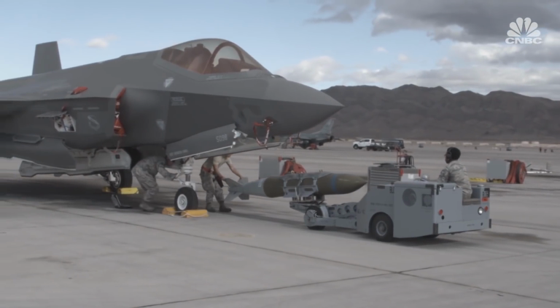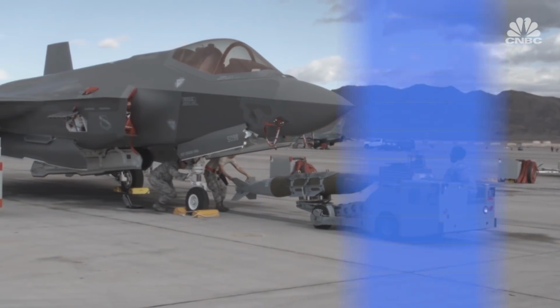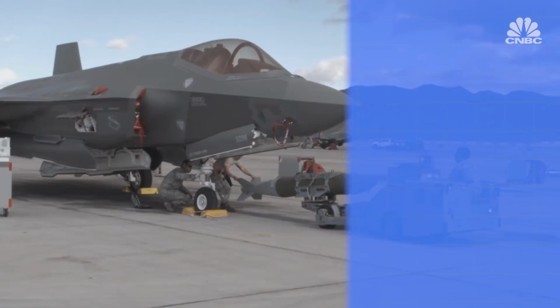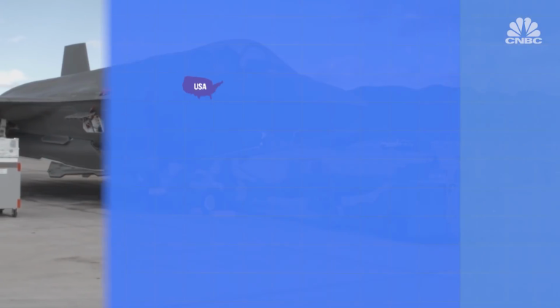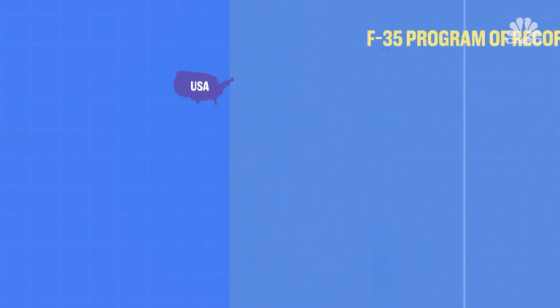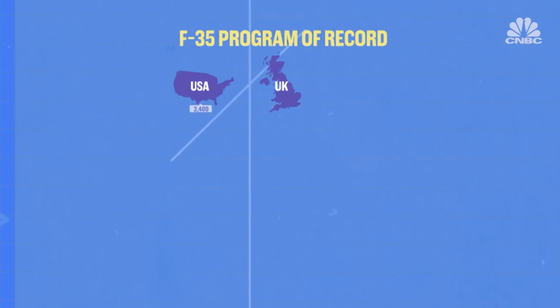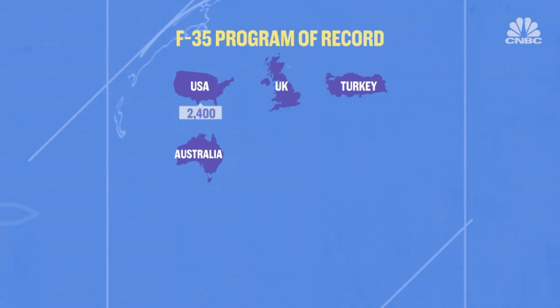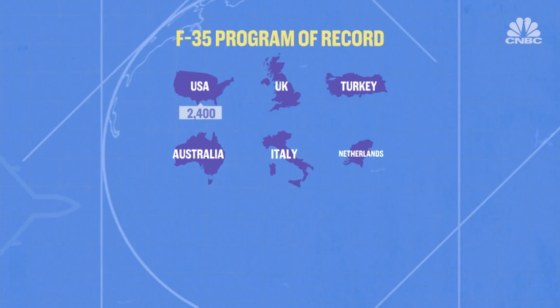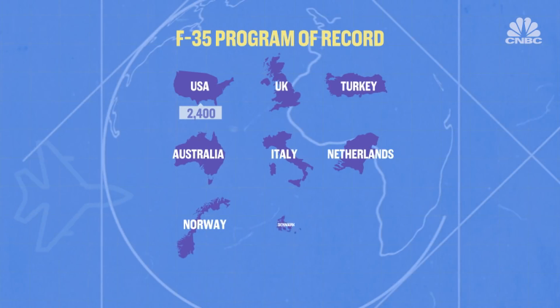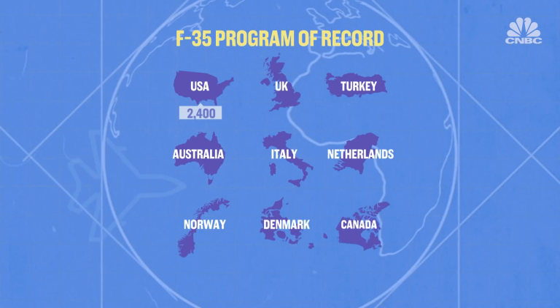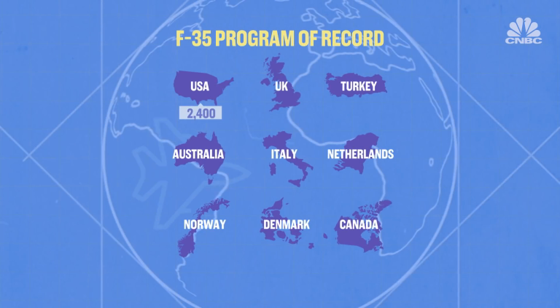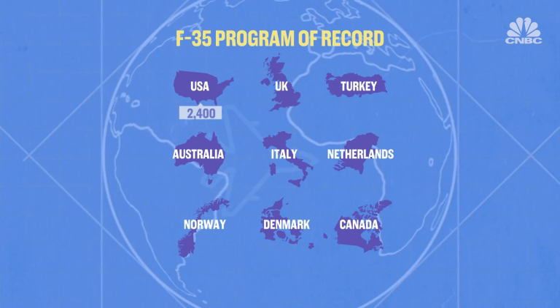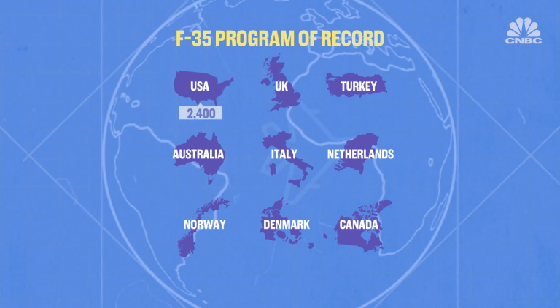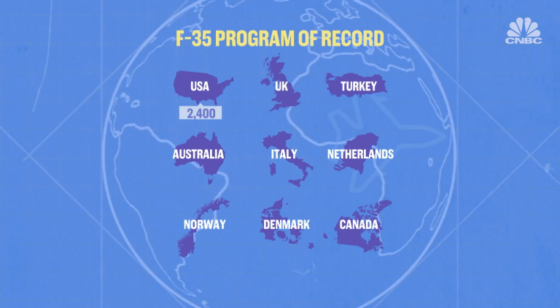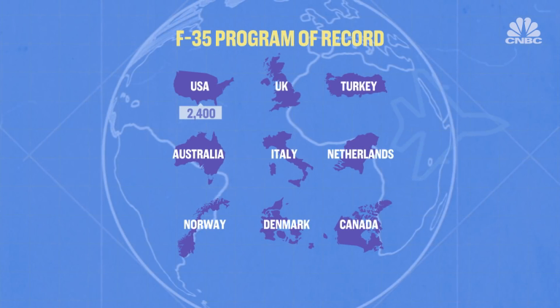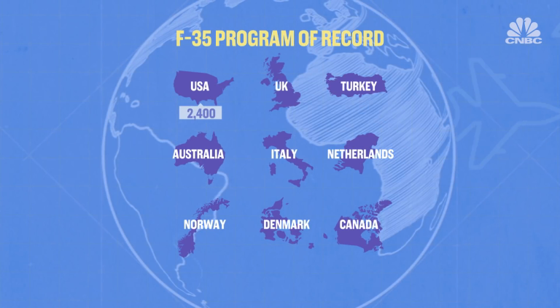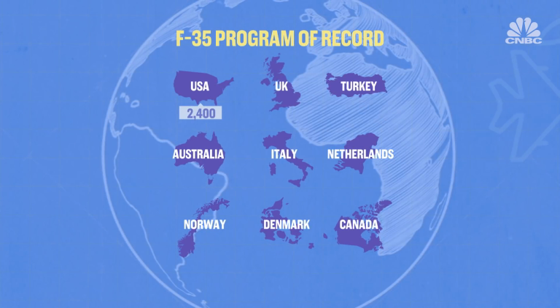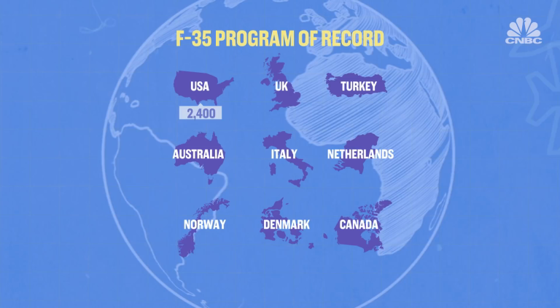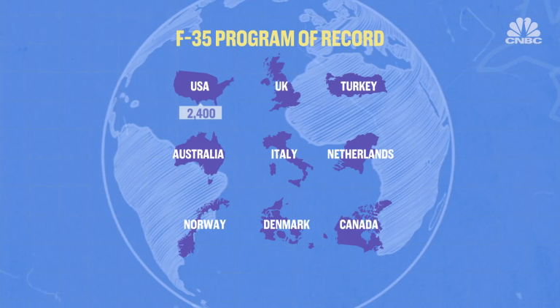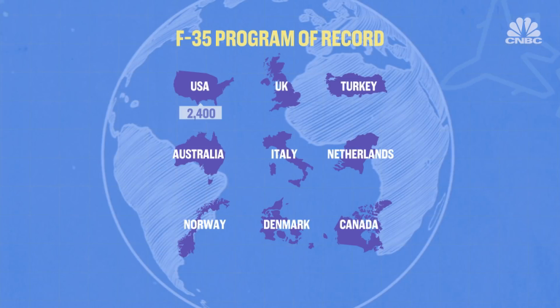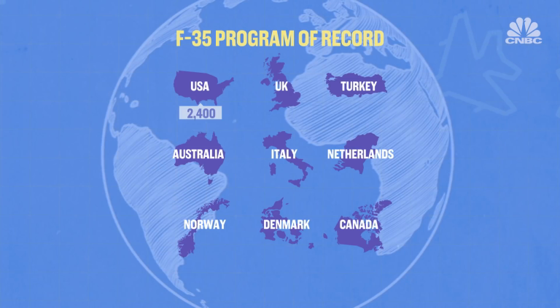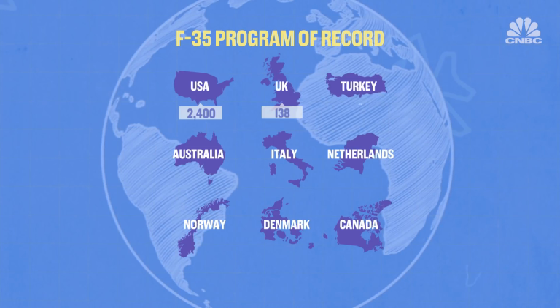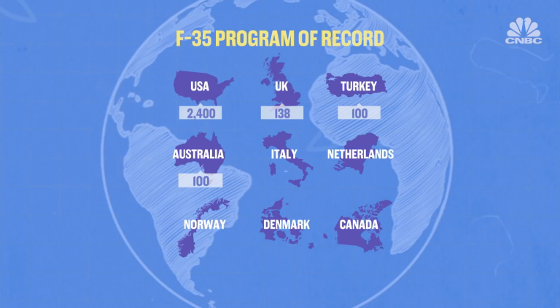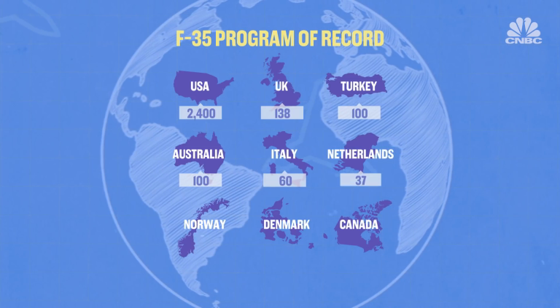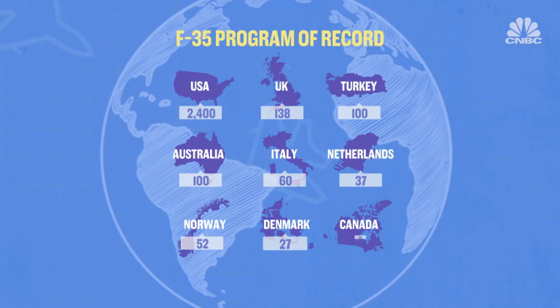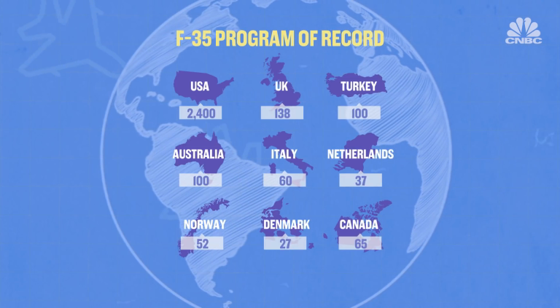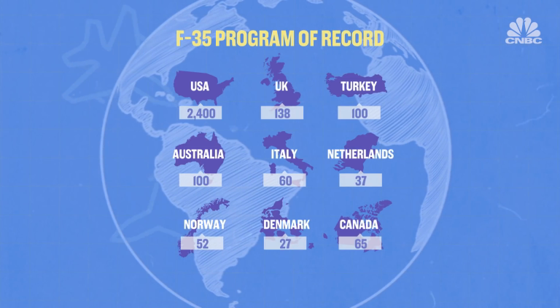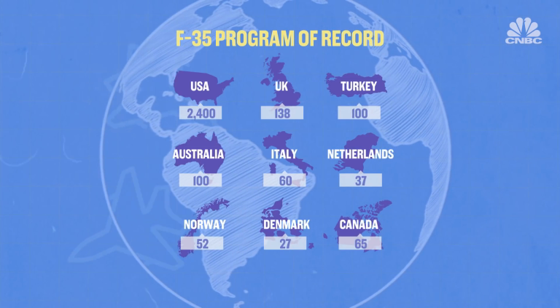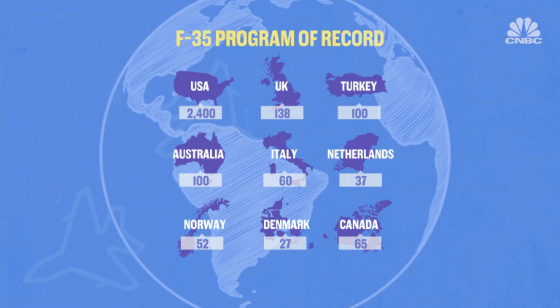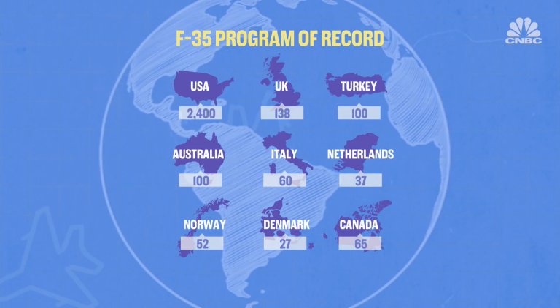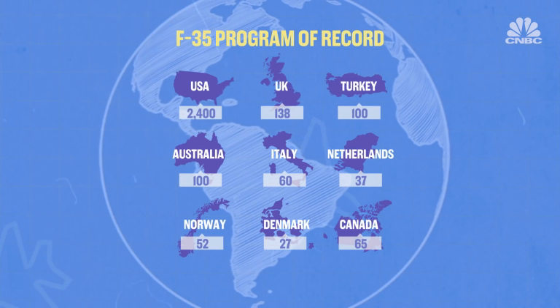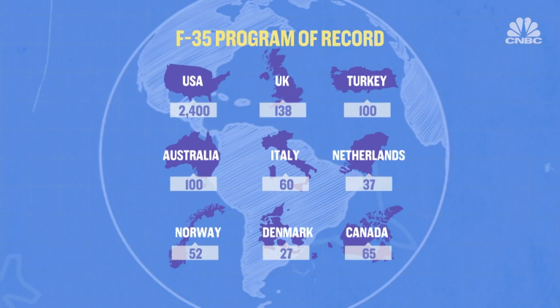While the U.S. is the primary backer, several other countries have agreed to collectively contribute billions of dollars toward the development costs and place orders for their very own jets, too.